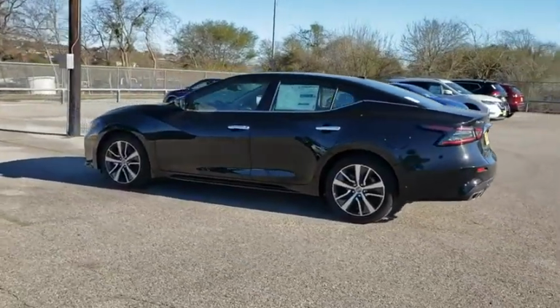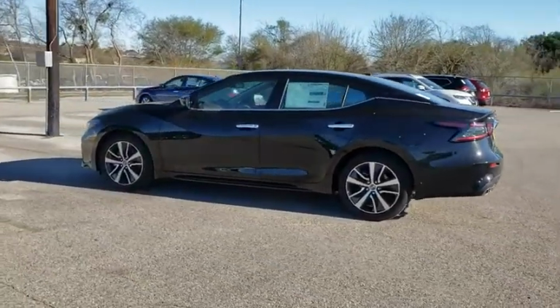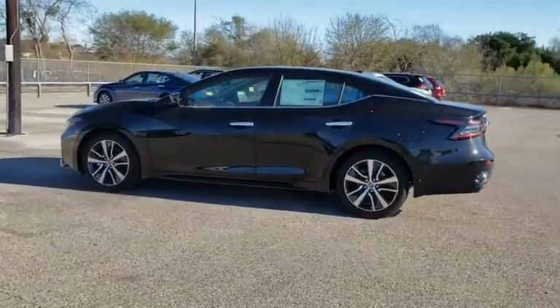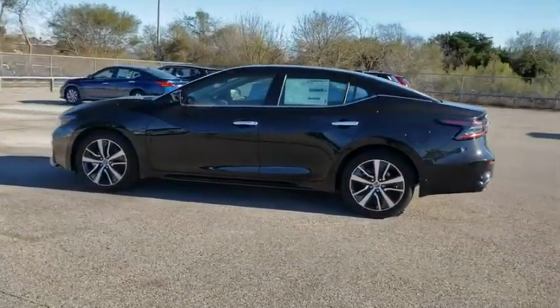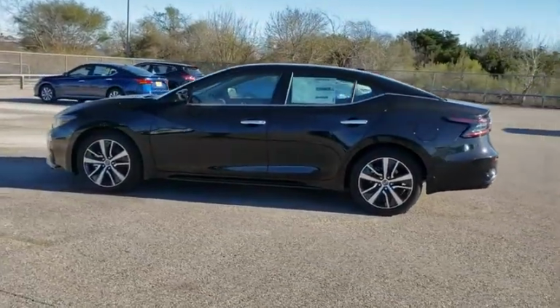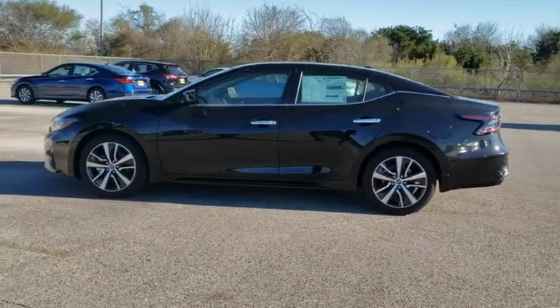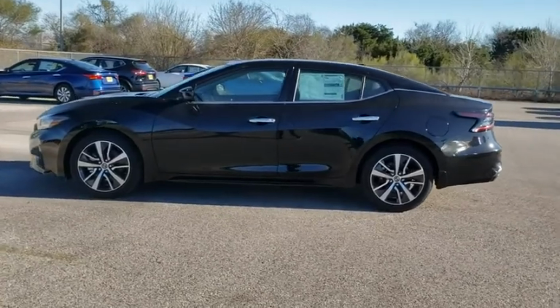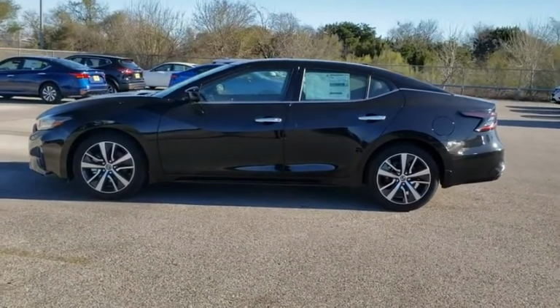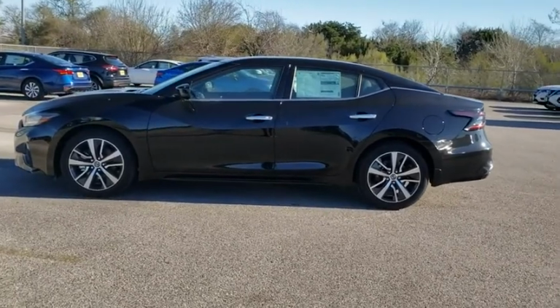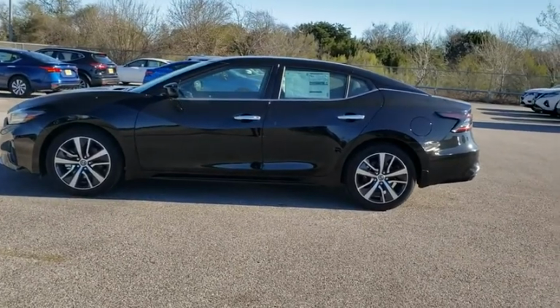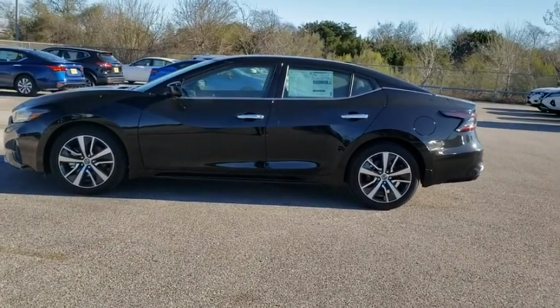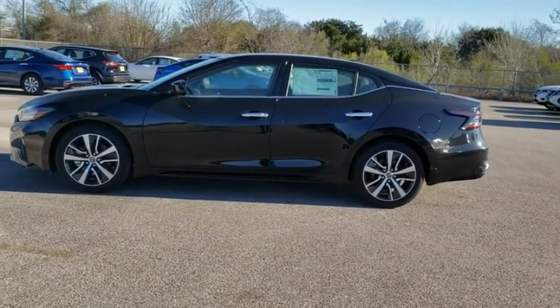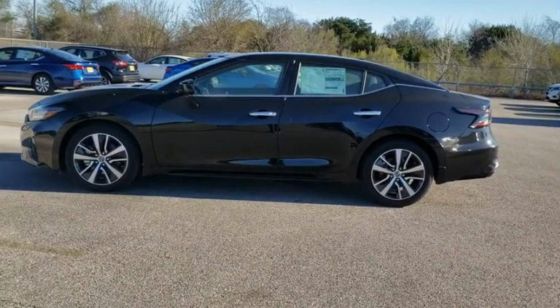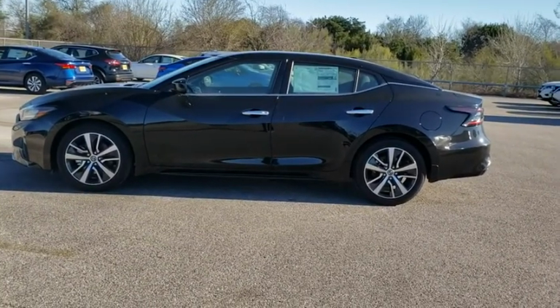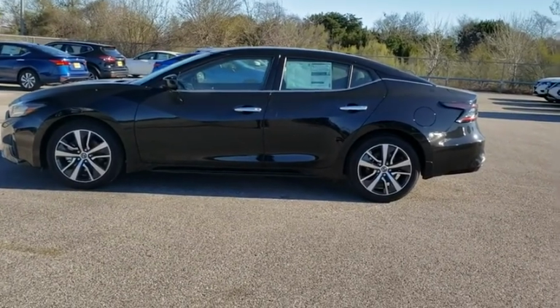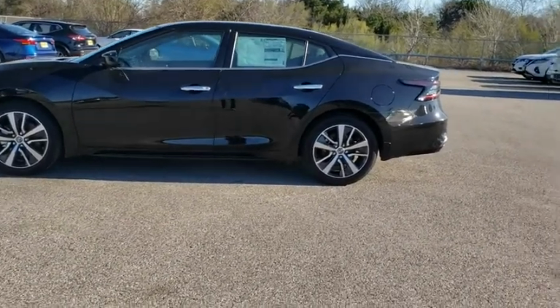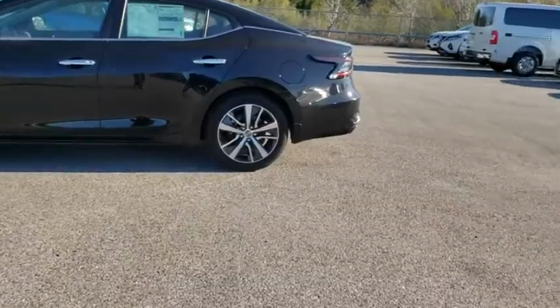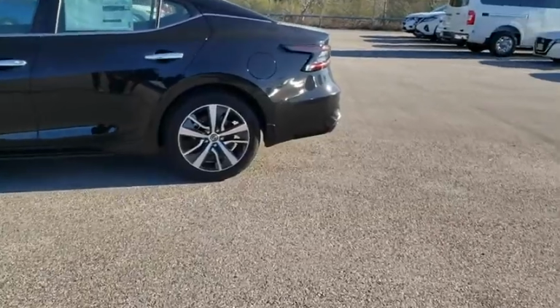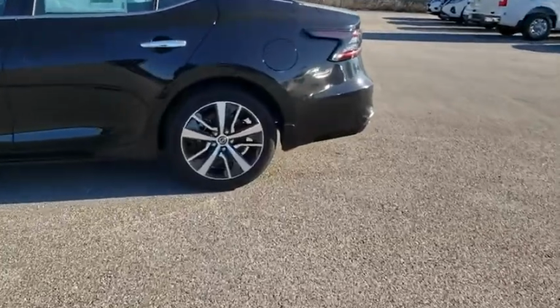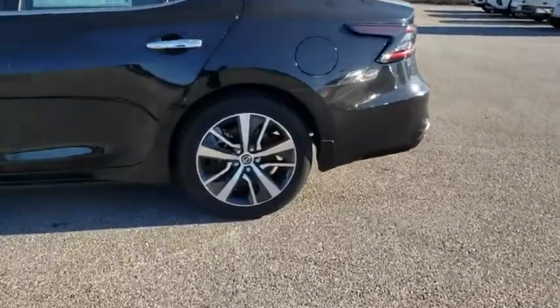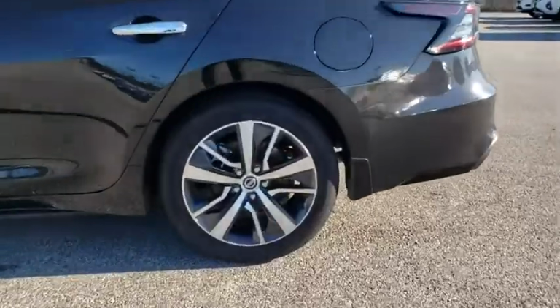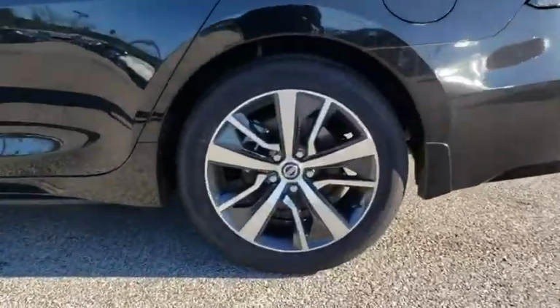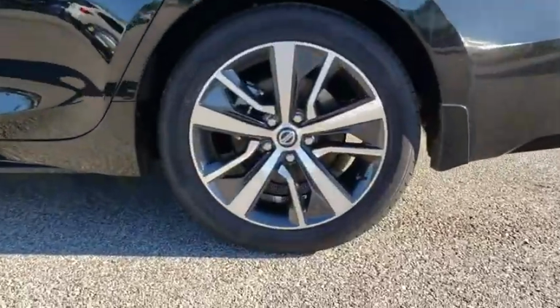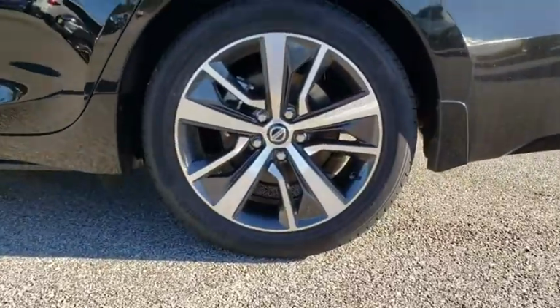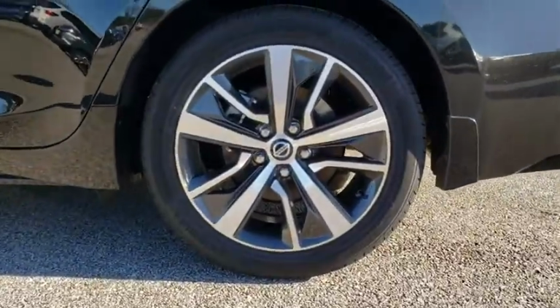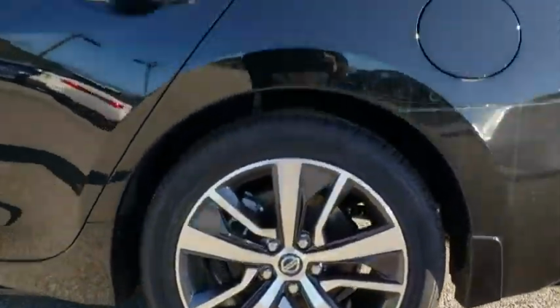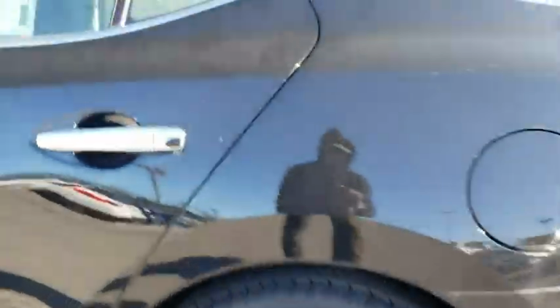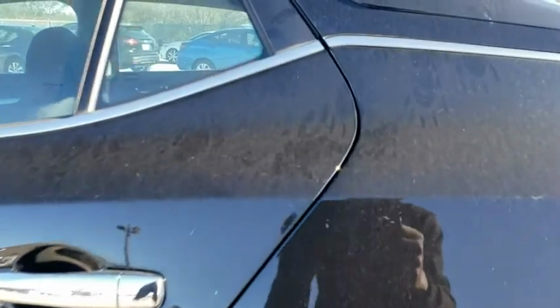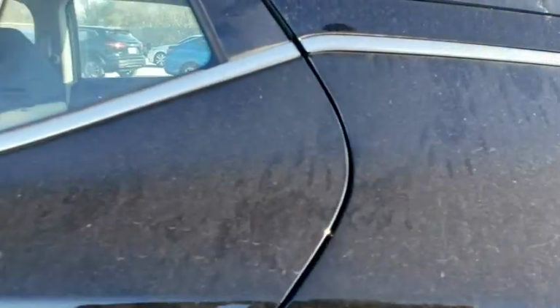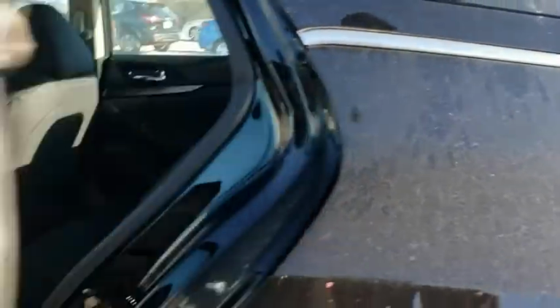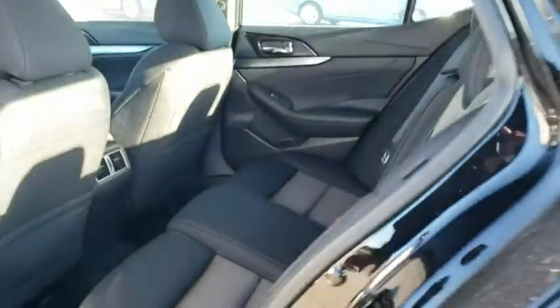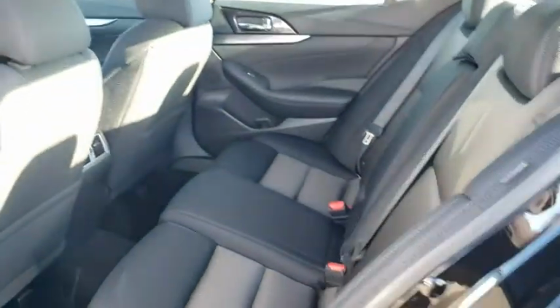Here are some of this vehicle's great options: backup camera, keyless entry, power passenger seat, steering wheel audio controls, remote engine start, traction control, stability control, anti-lock braking system, leather-wrapped steering wheel, Bluetooth.